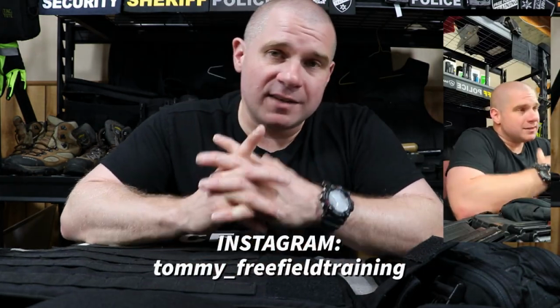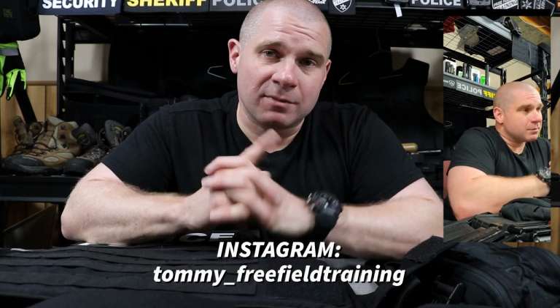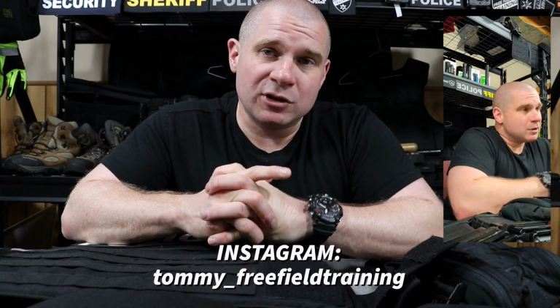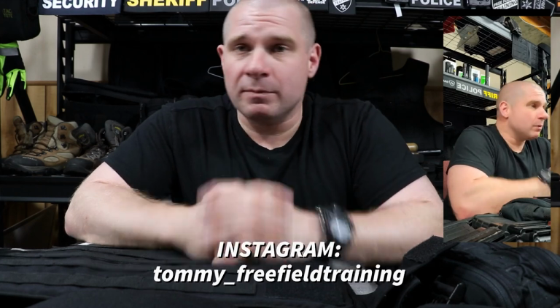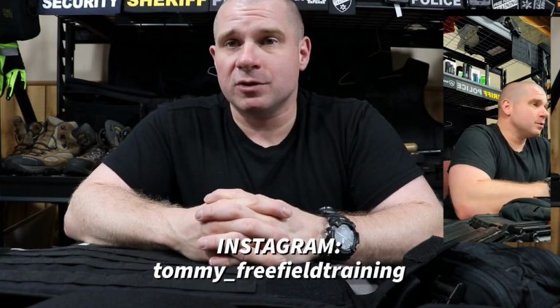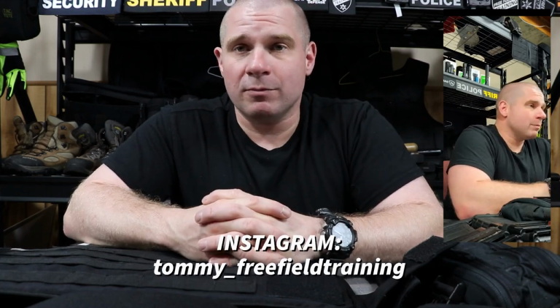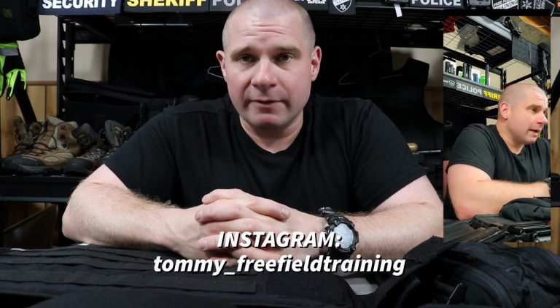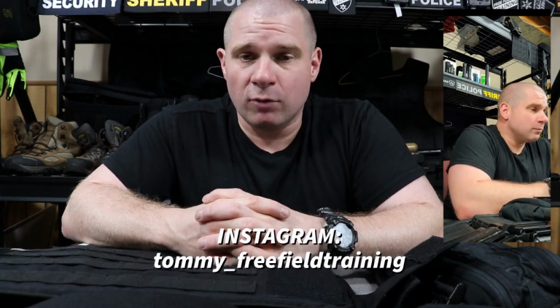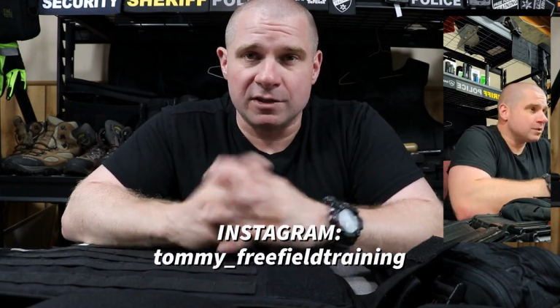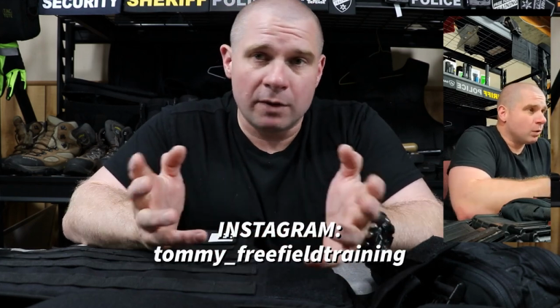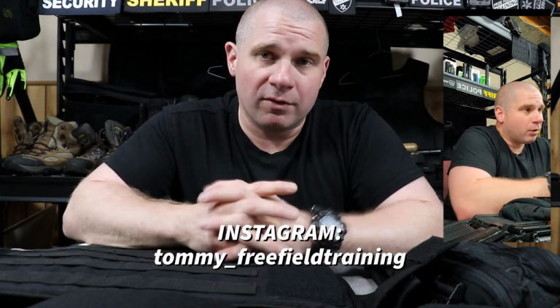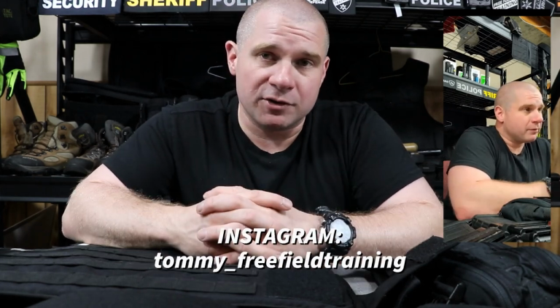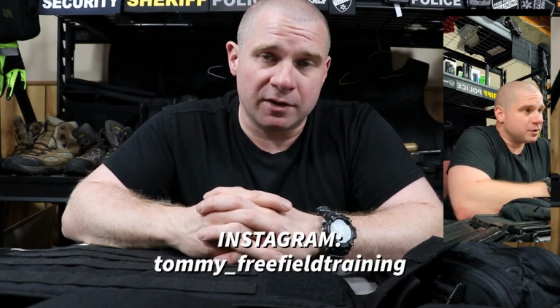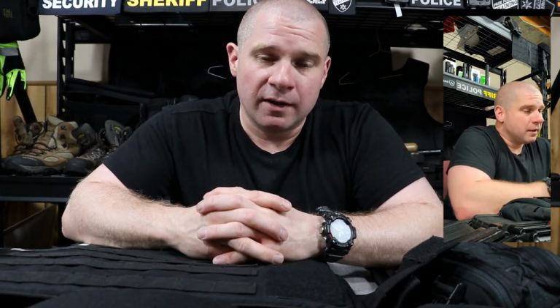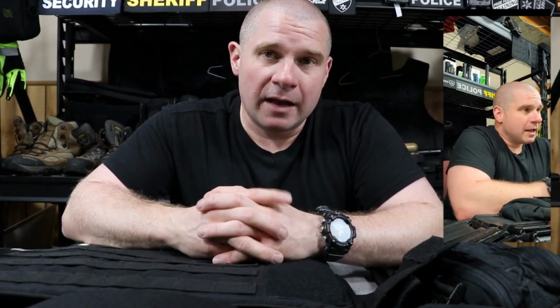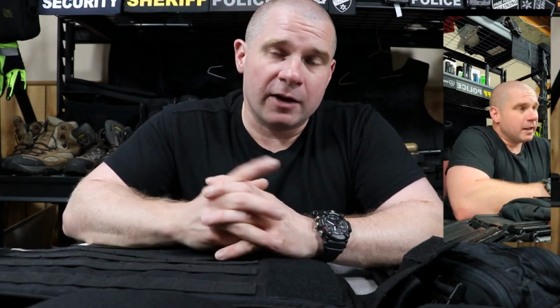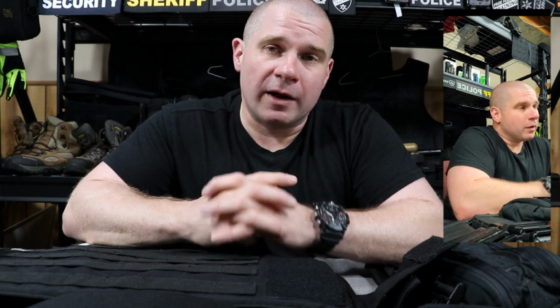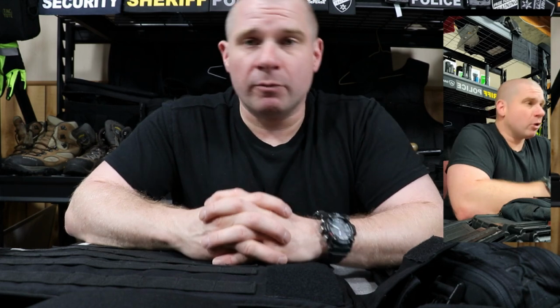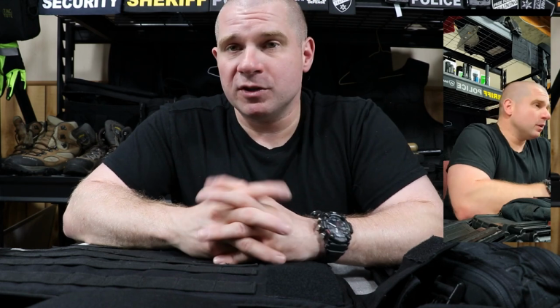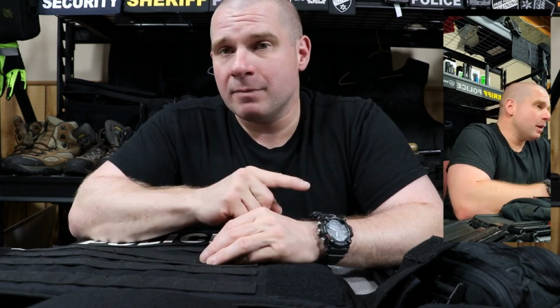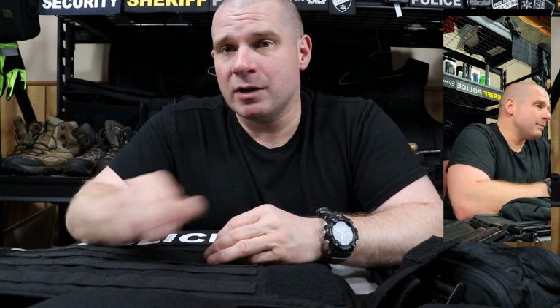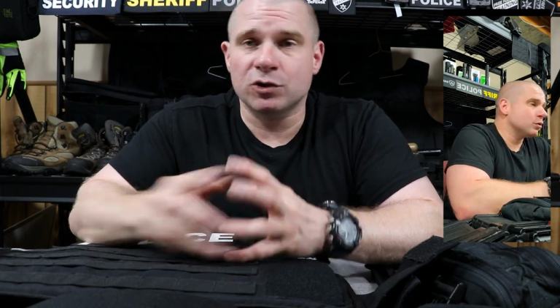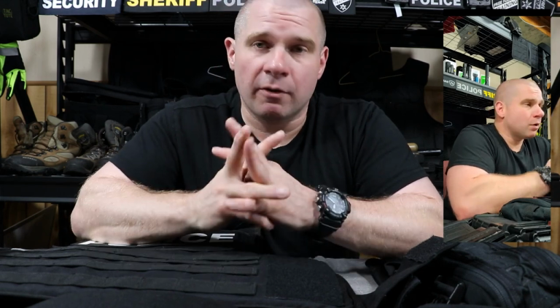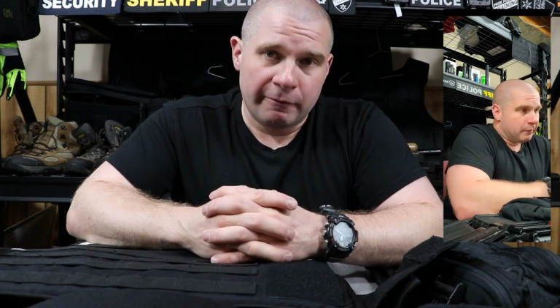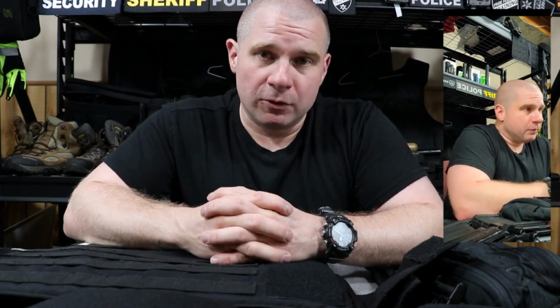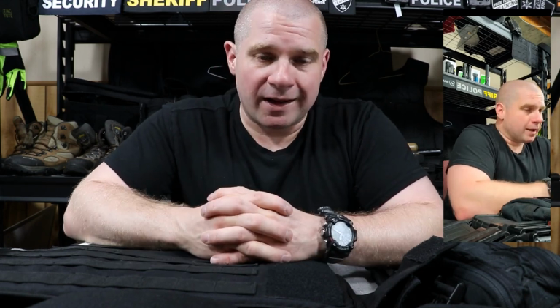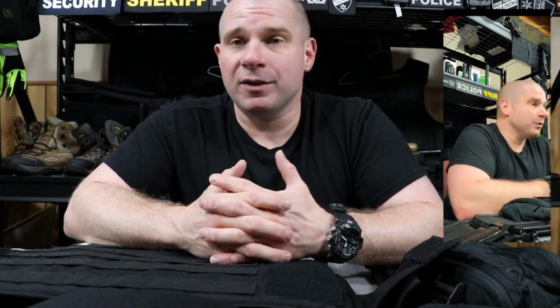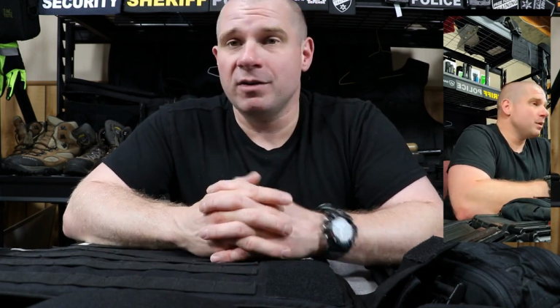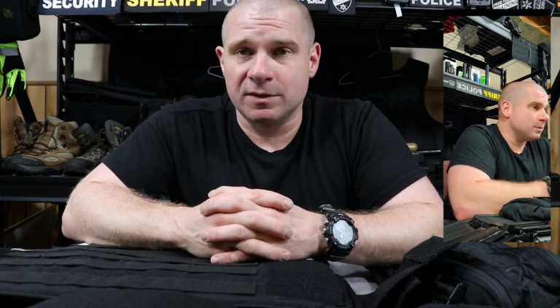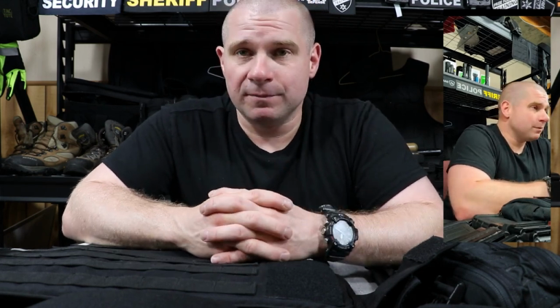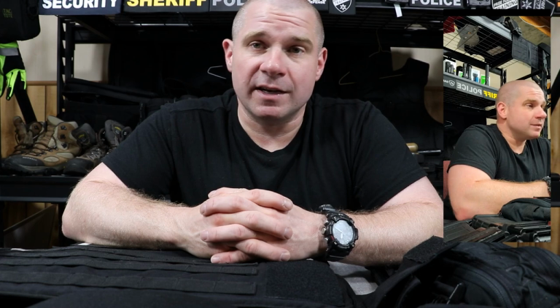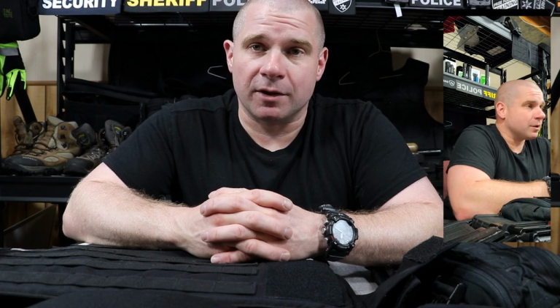I'm going to take some comments from the Instagram live stream audience. If you want to be part of the conversation, head over and follow me on Instagram at Tommy underscore free field training. Until next week, you guys be safe and take care of each other.